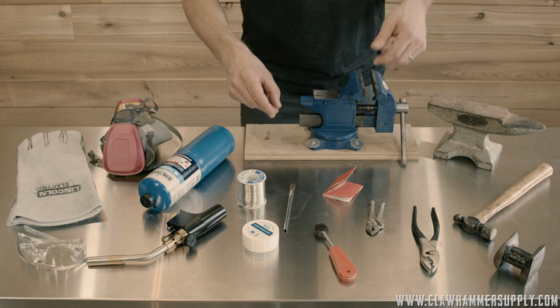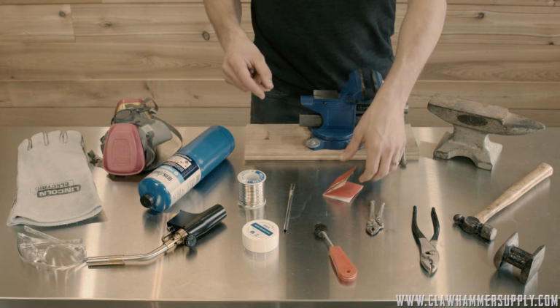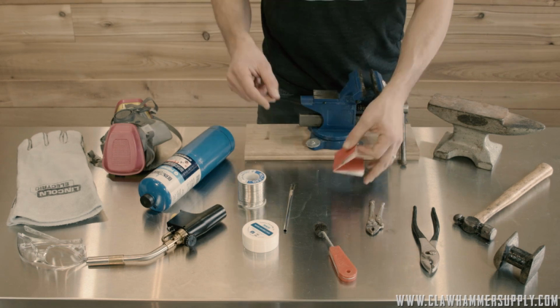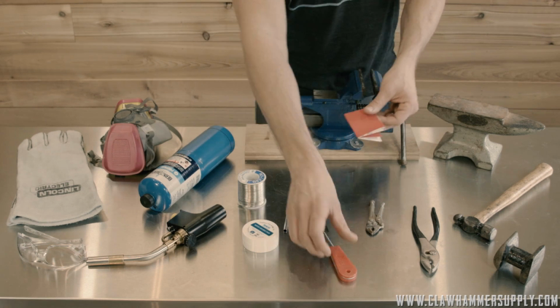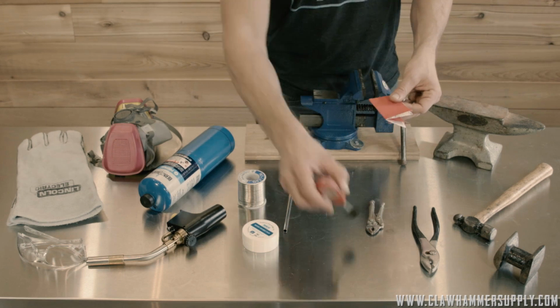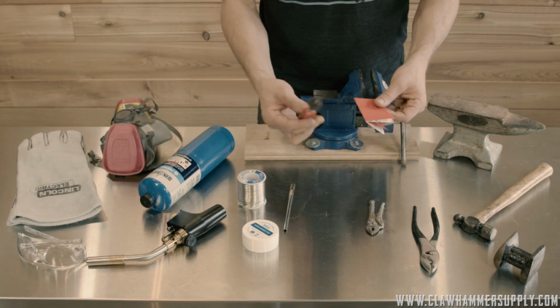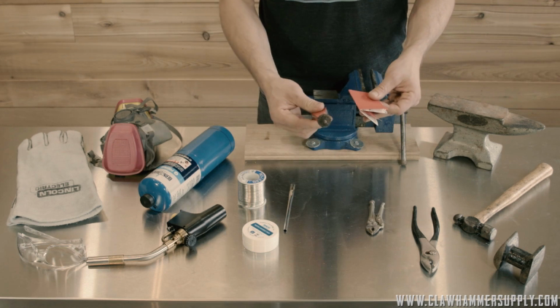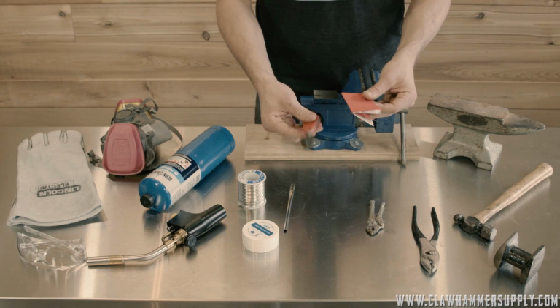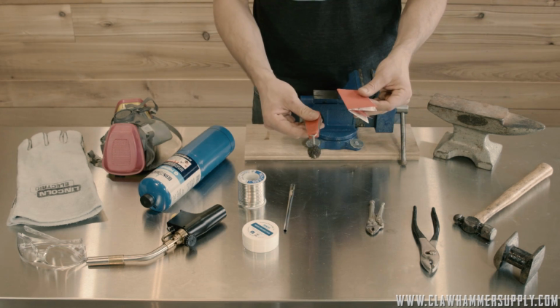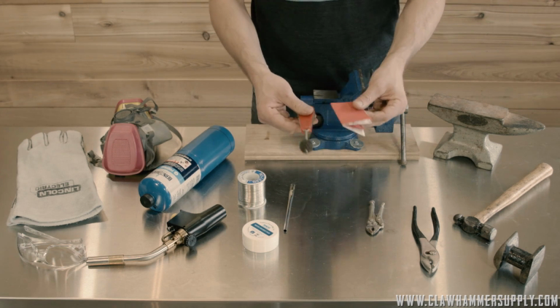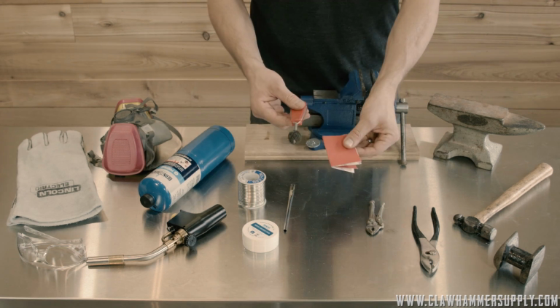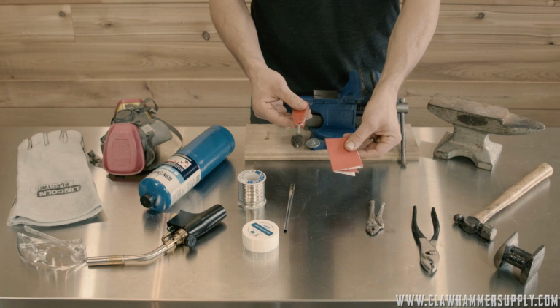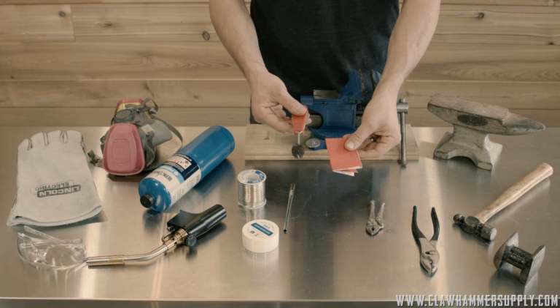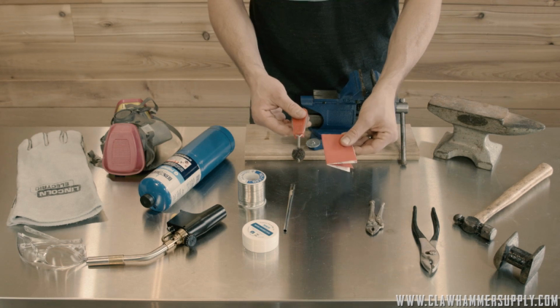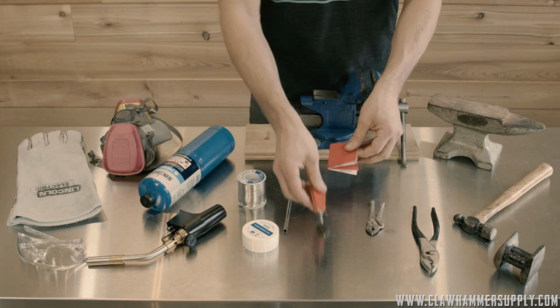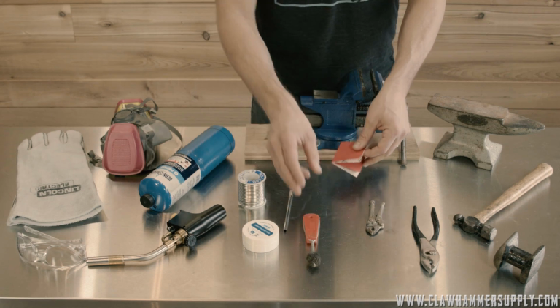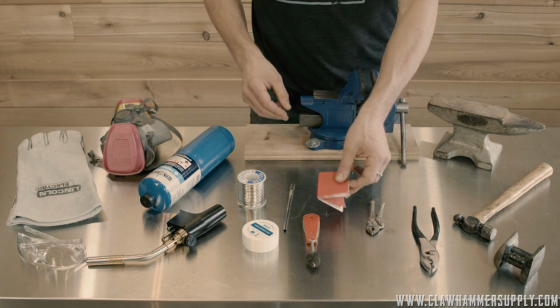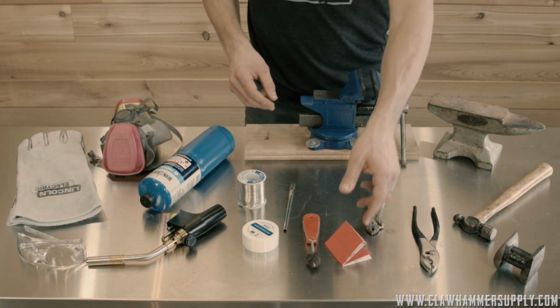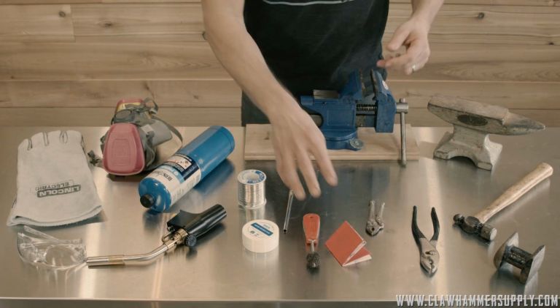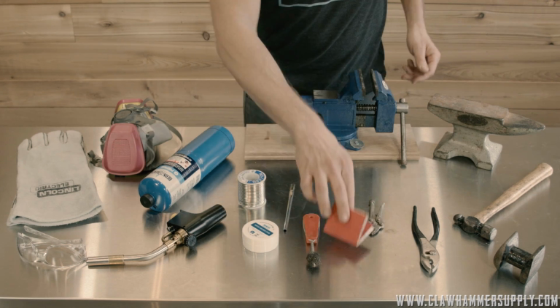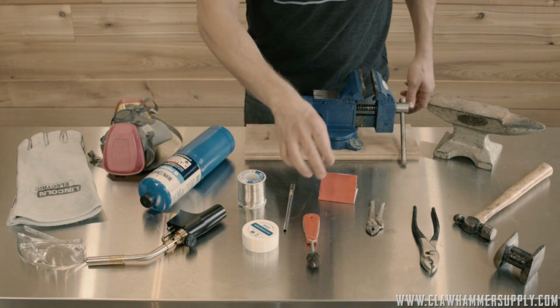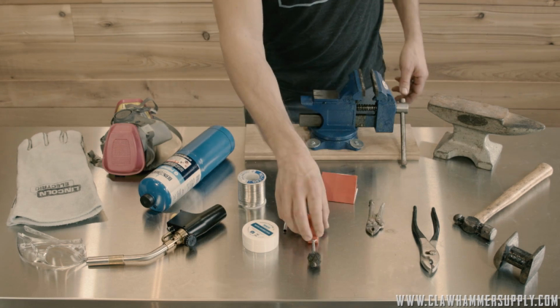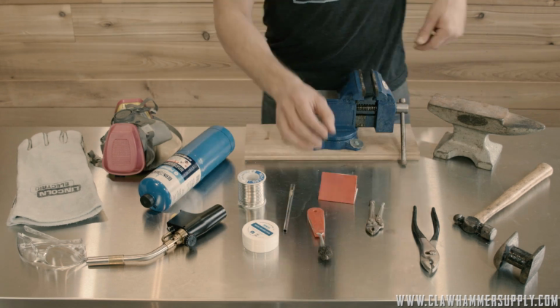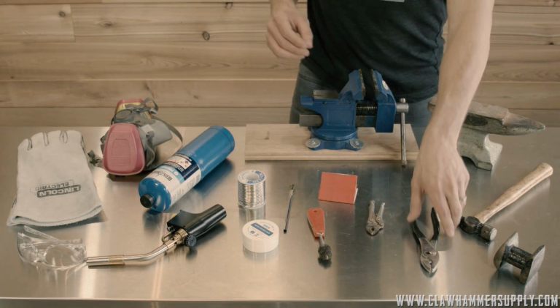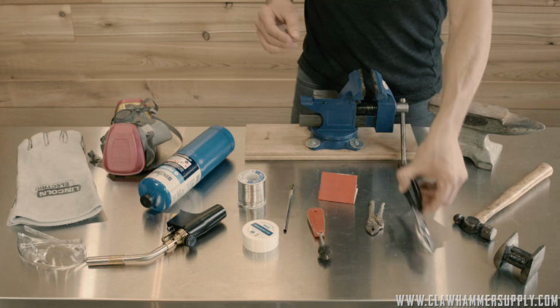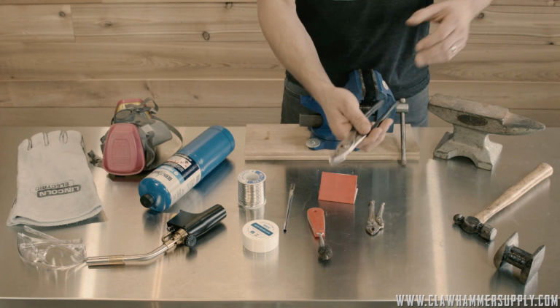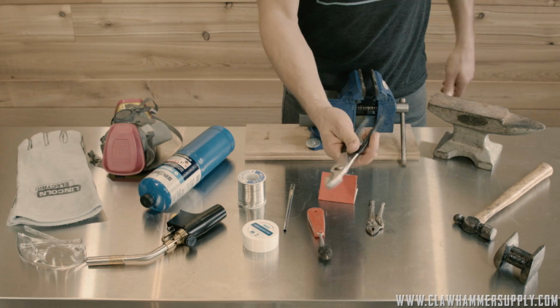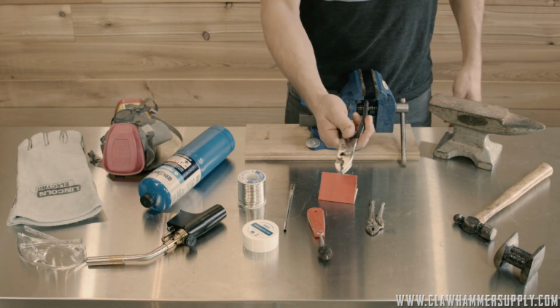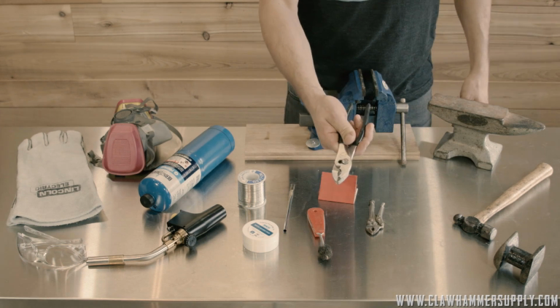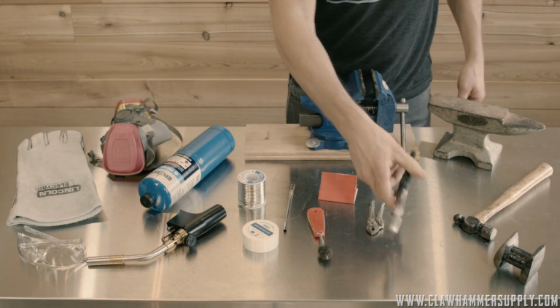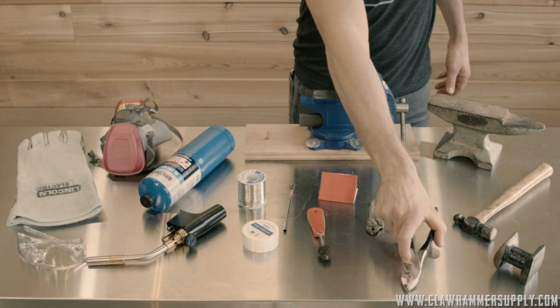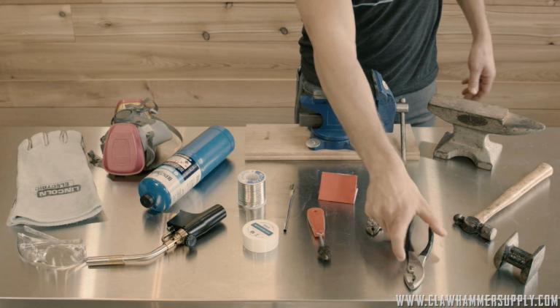You'll need something to manually clean the copper still parts with. A wire brush and sandpaper will do the trick — 120 grit is what I'm using here. You'll also need a basic pair of pliers to bend the tabs on the copper still boiler.